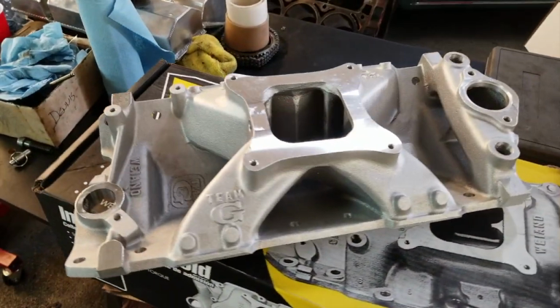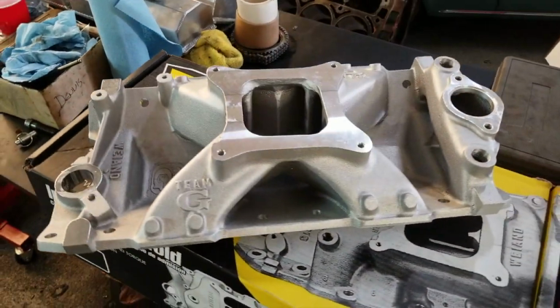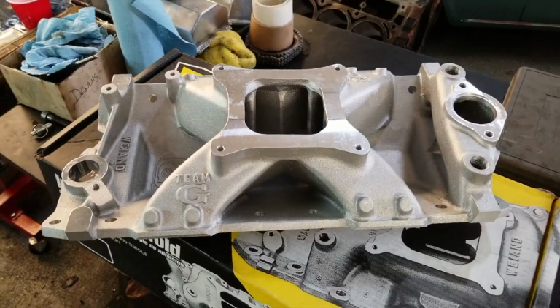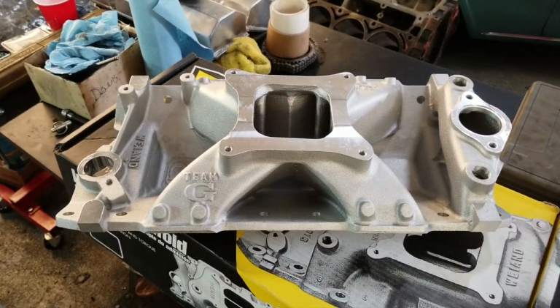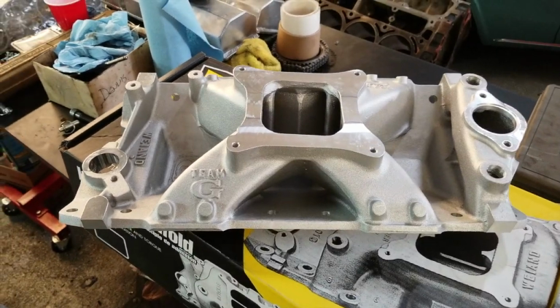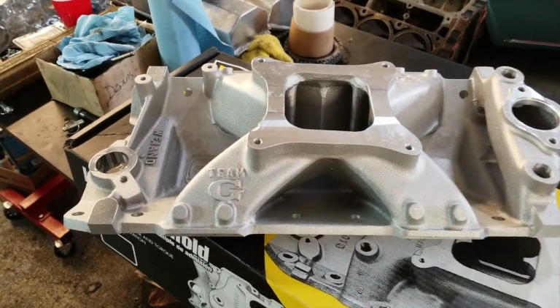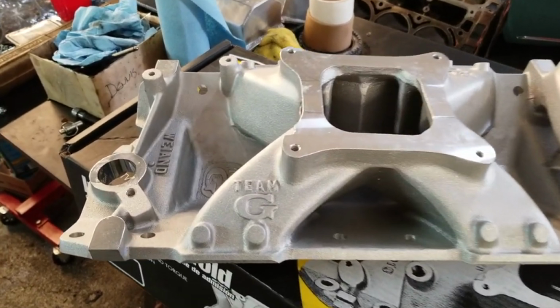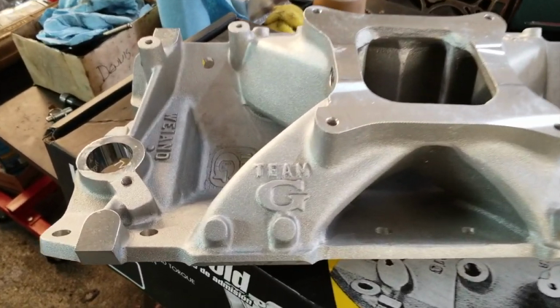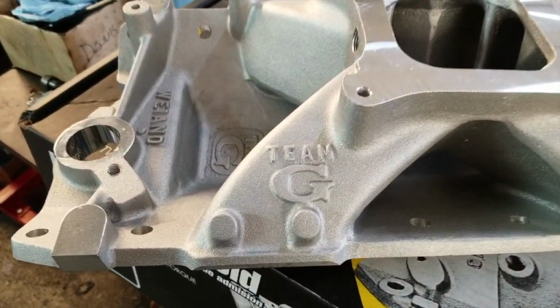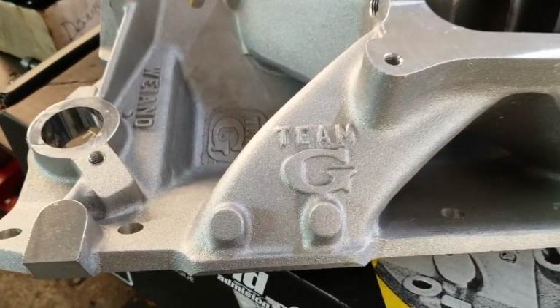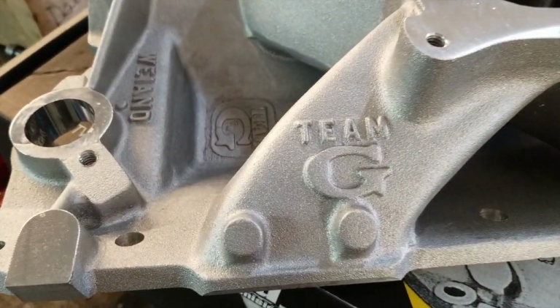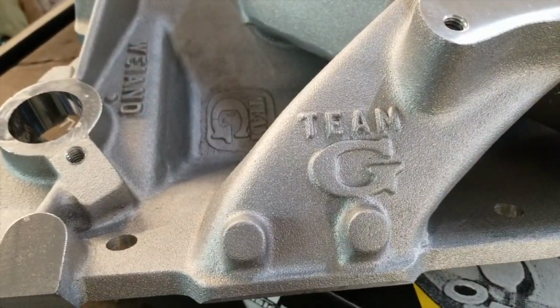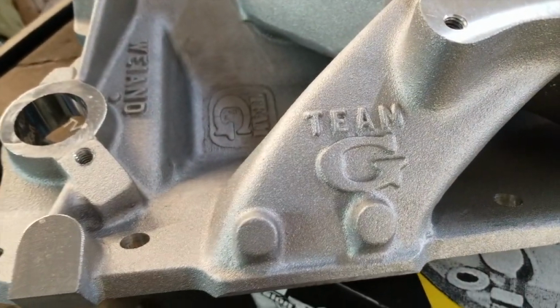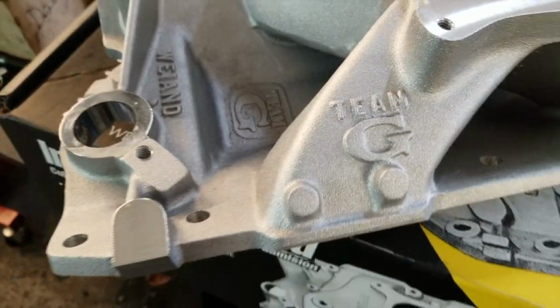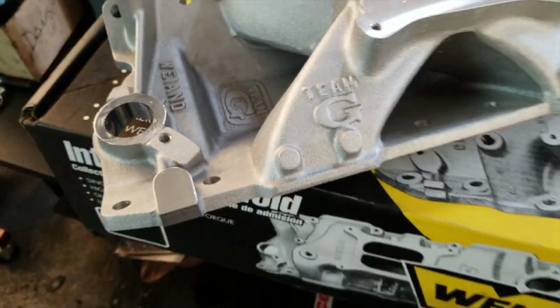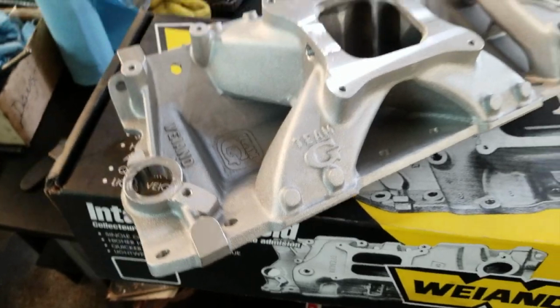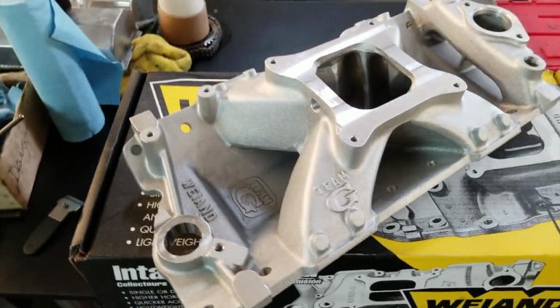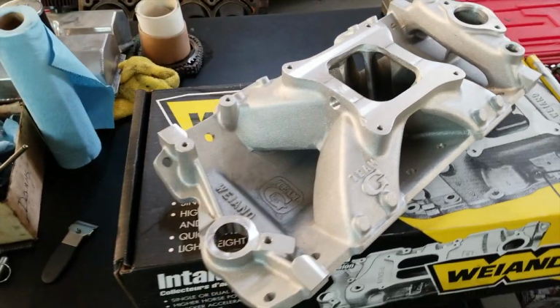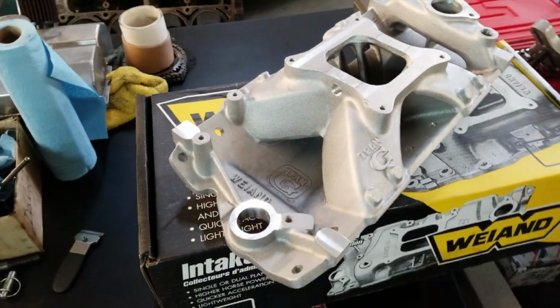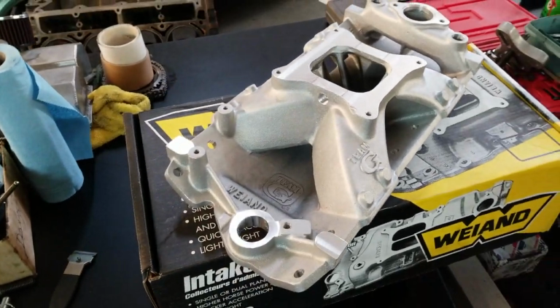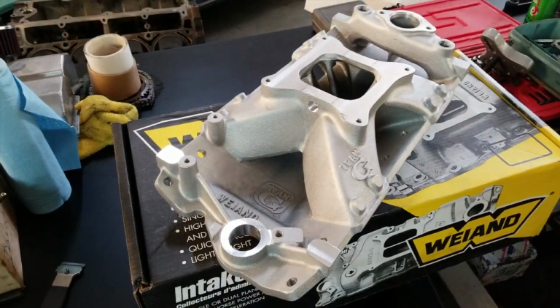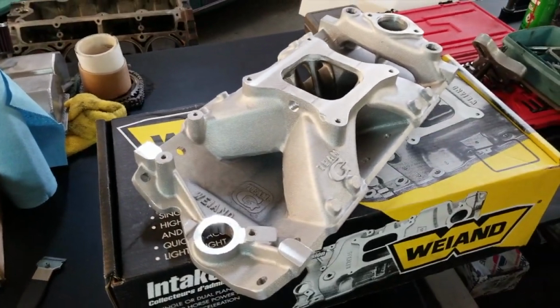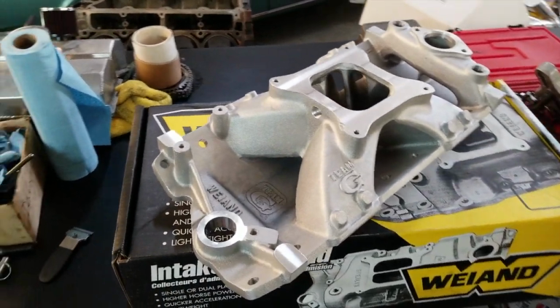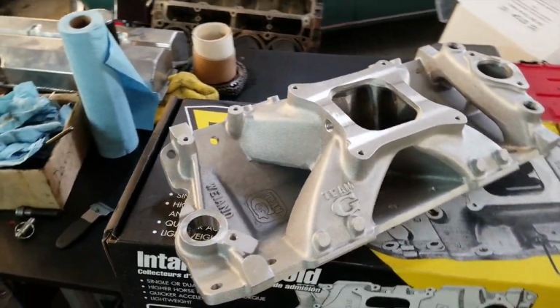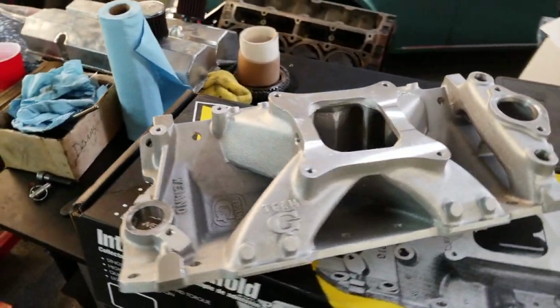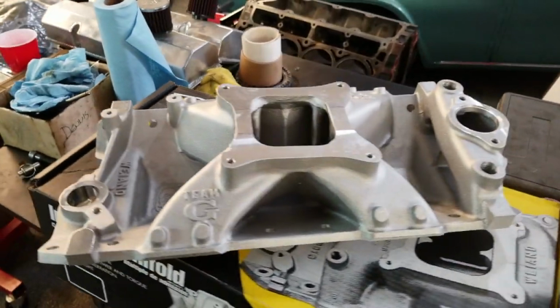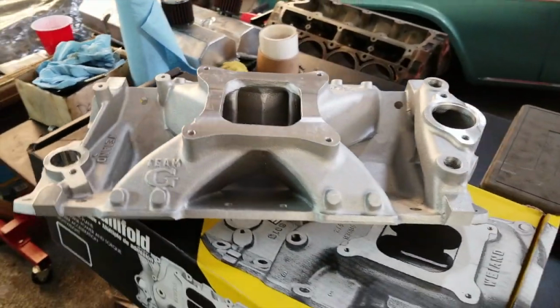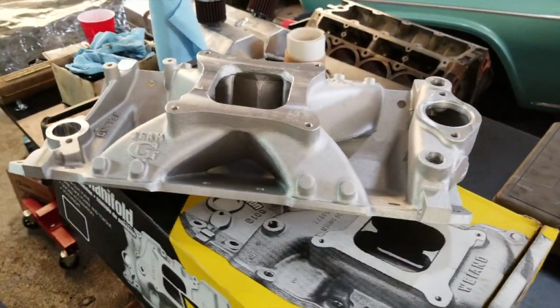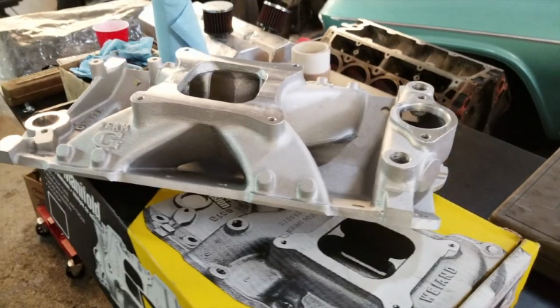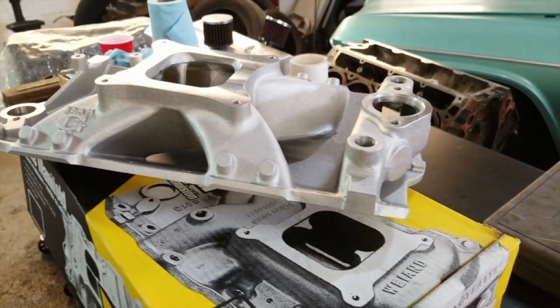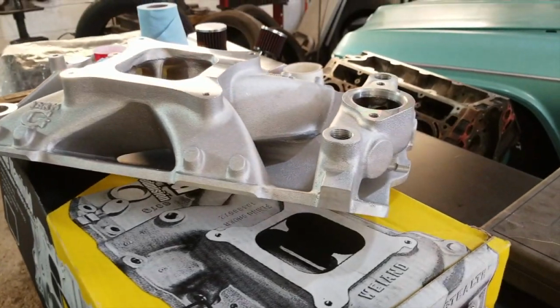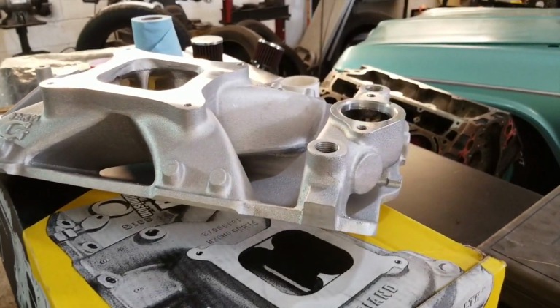YM Team G intake manifolds are some of the most advanced single-plane, 360-degree intakes on the market, combining excellent bottom end performance with an exceptional broad power curve that extends as high as 8200 RPMs.